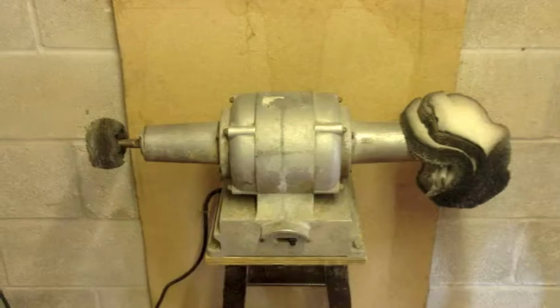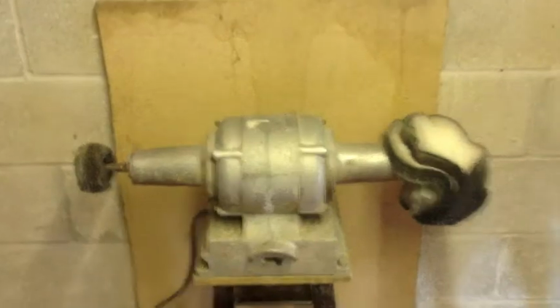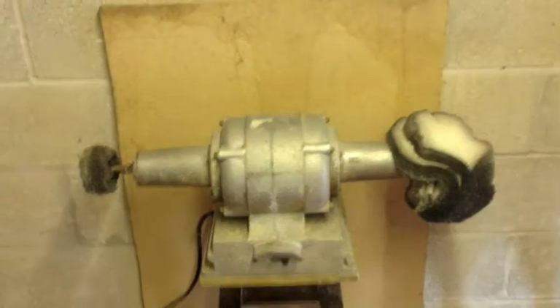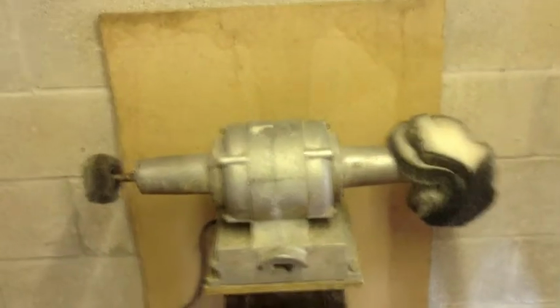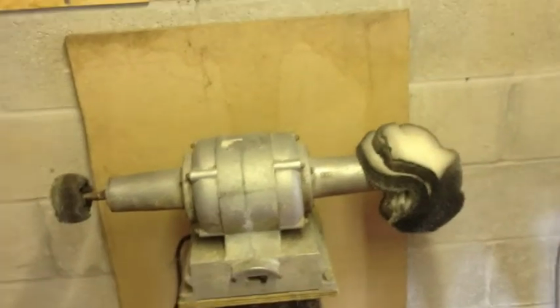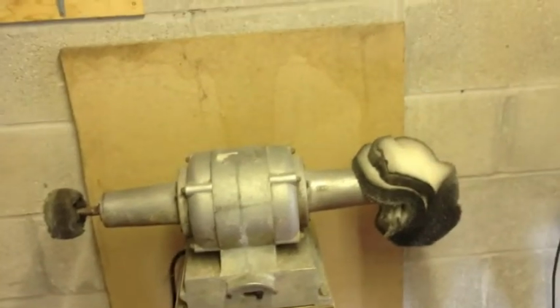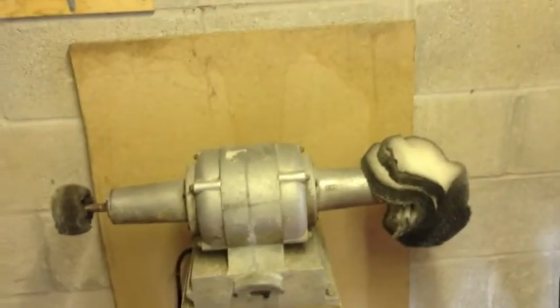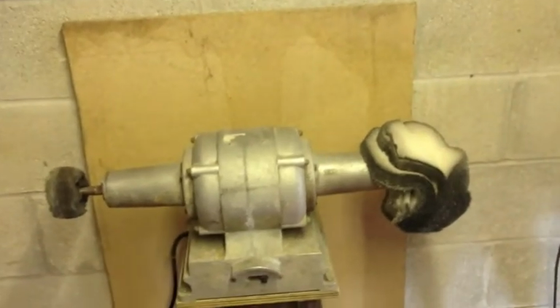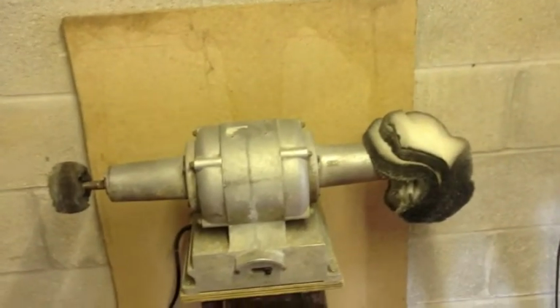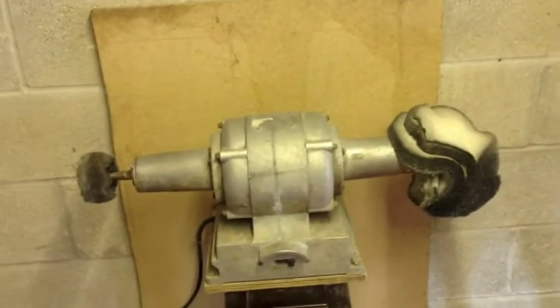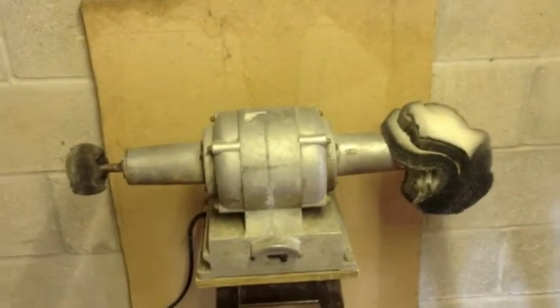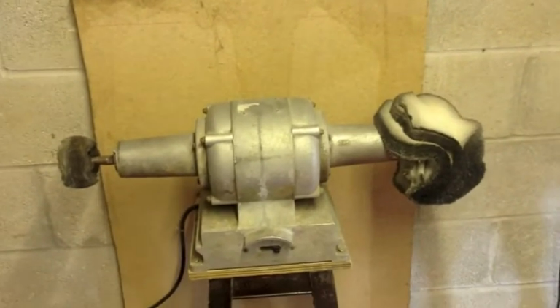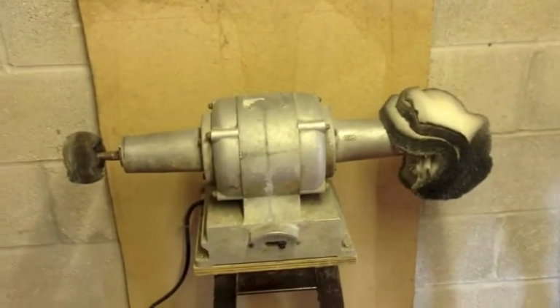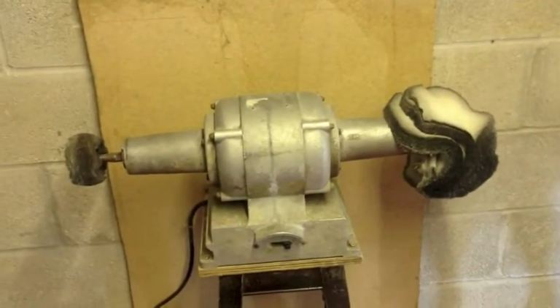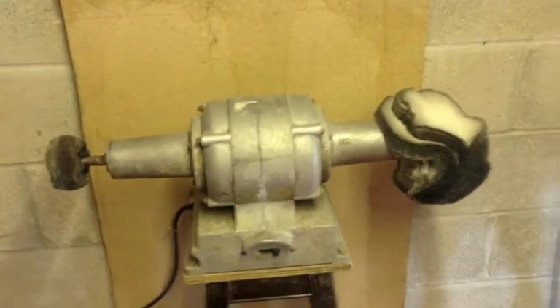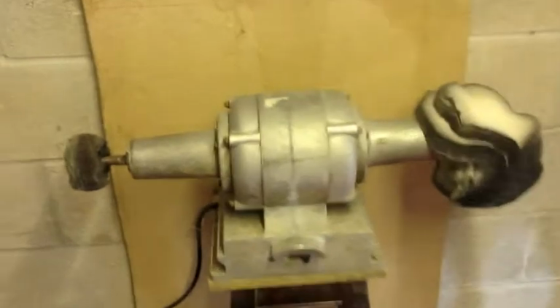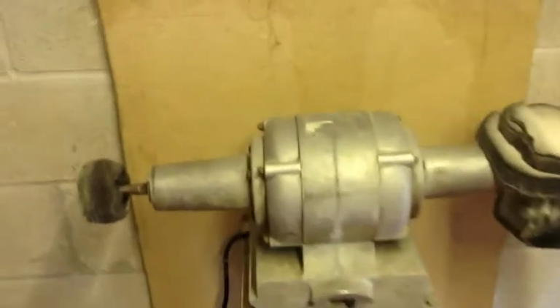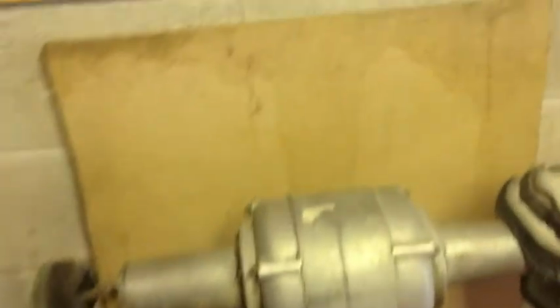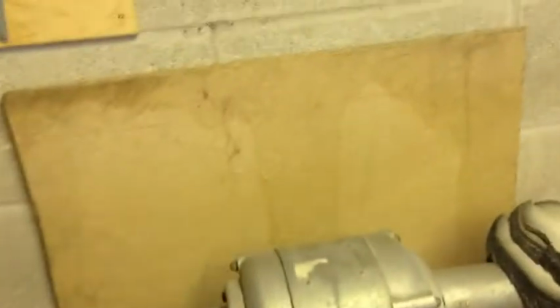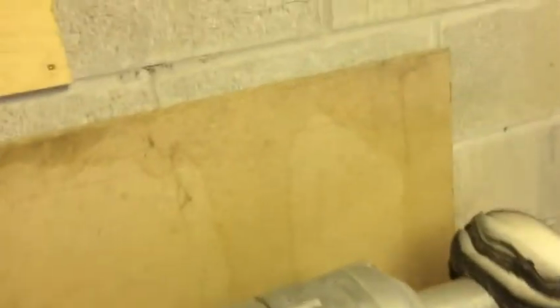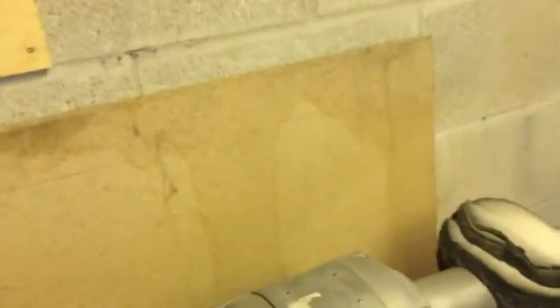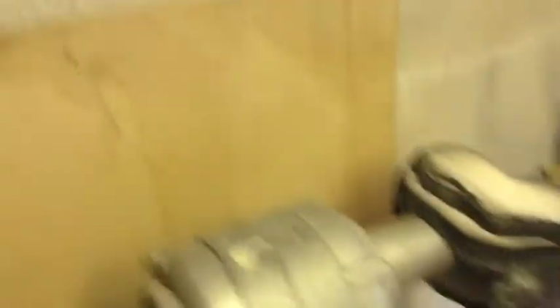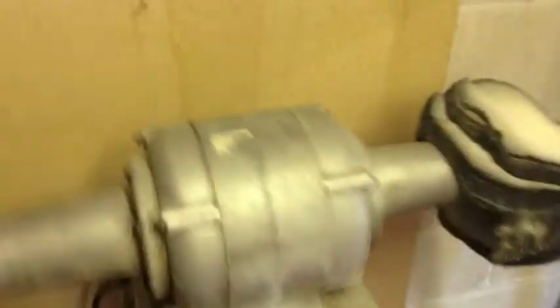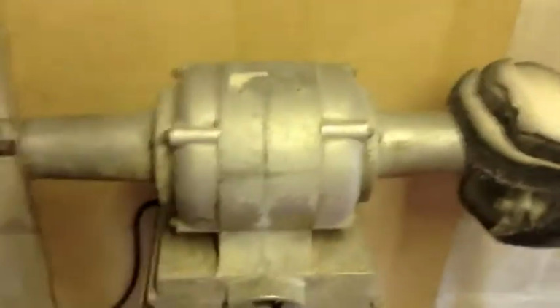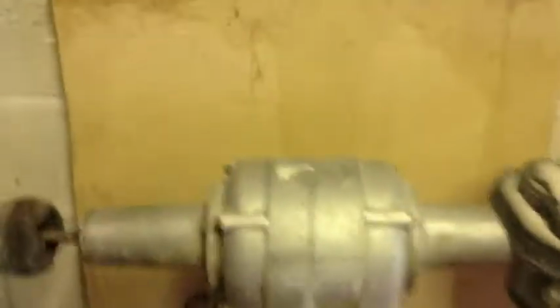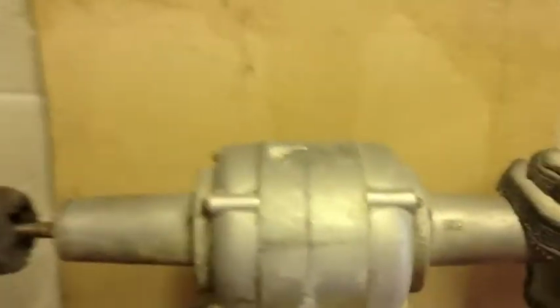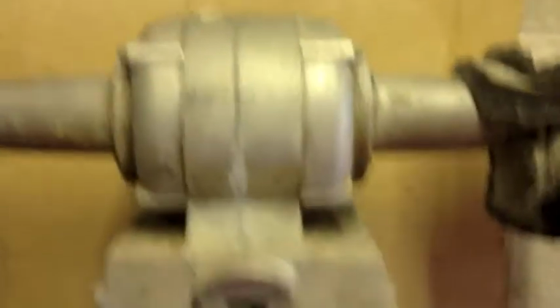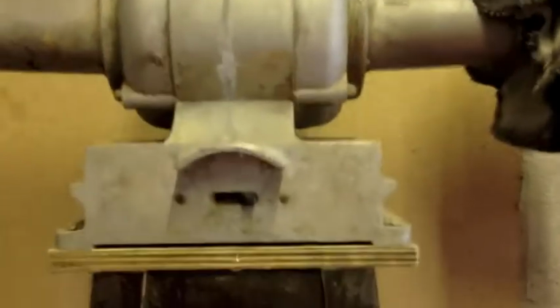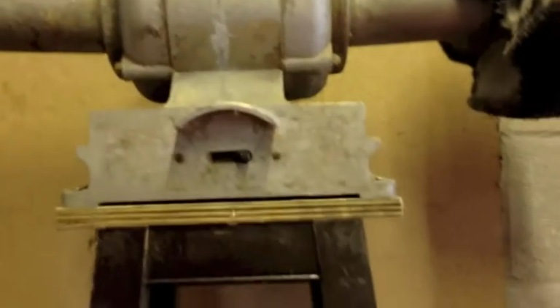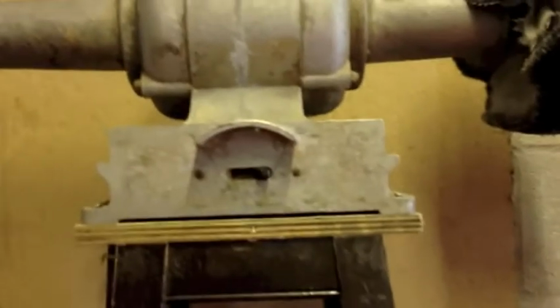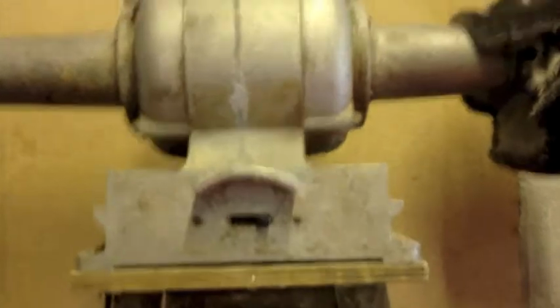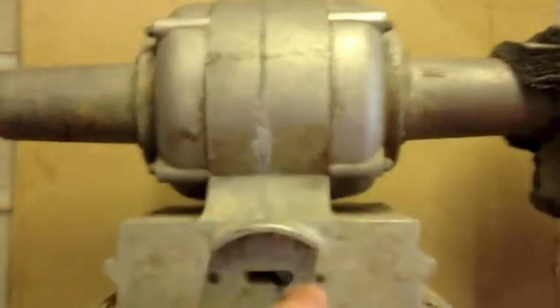Here we have the power polisher buffing machine. Let's turn it on. The switch is done here.